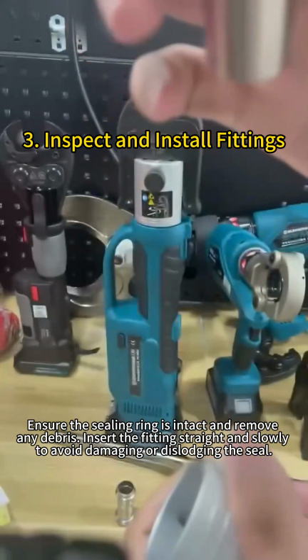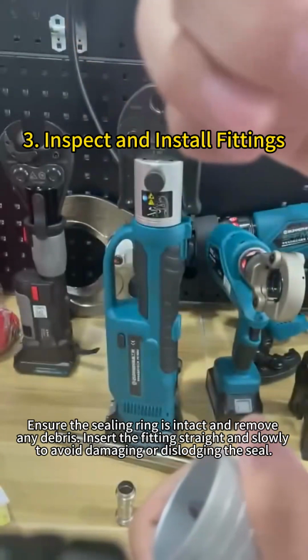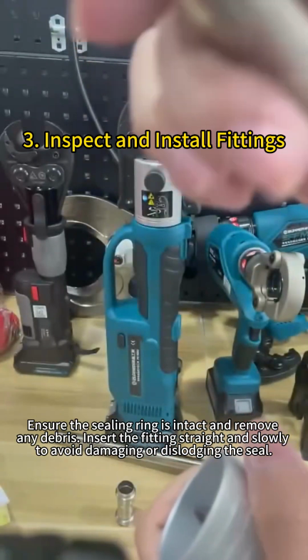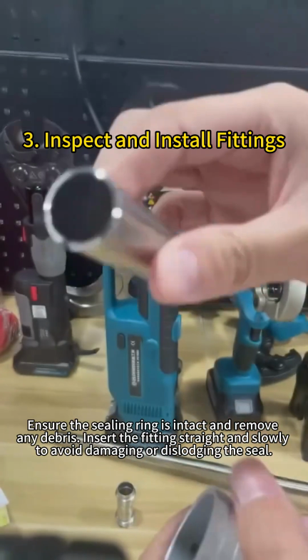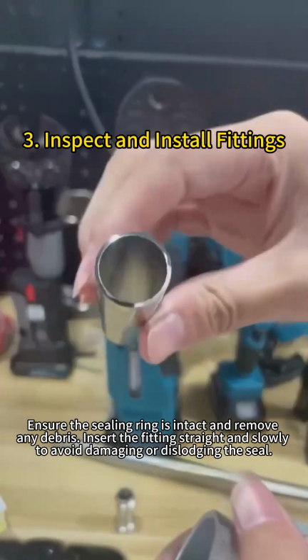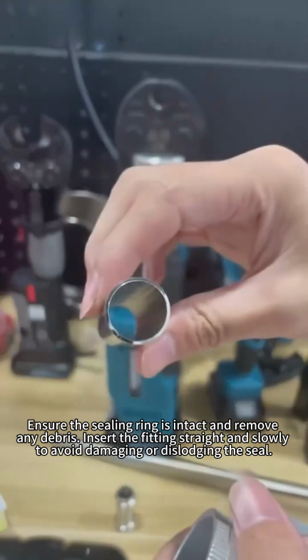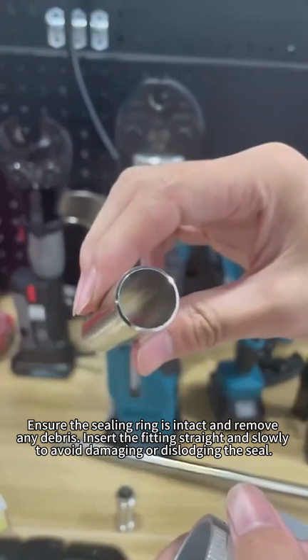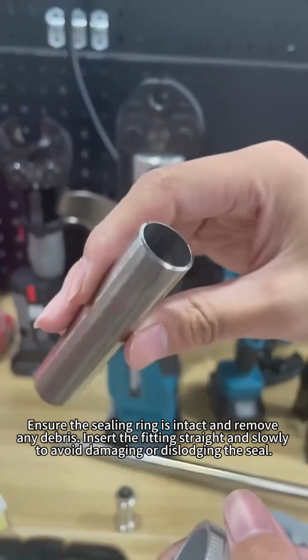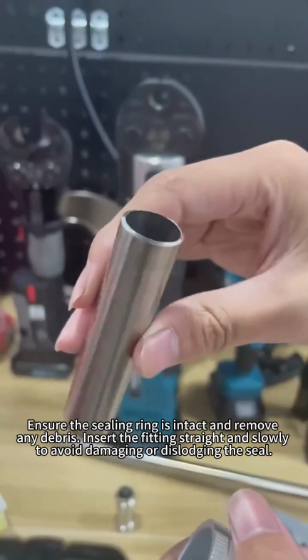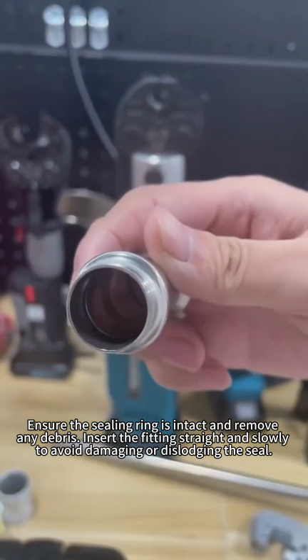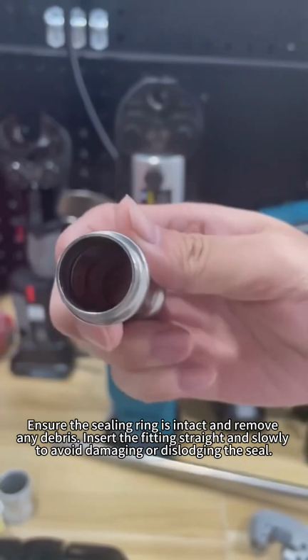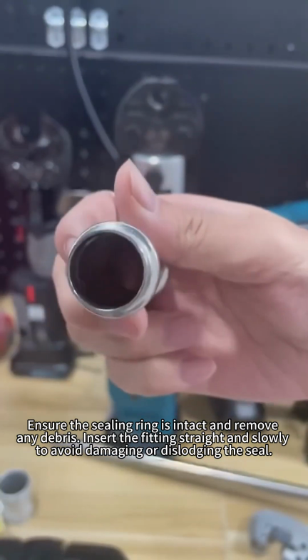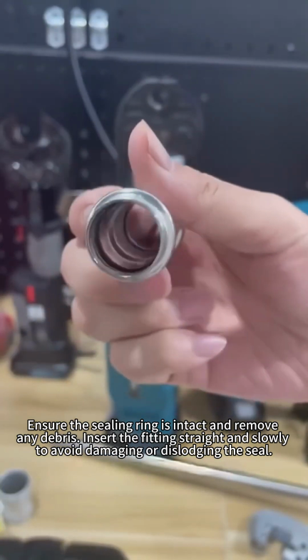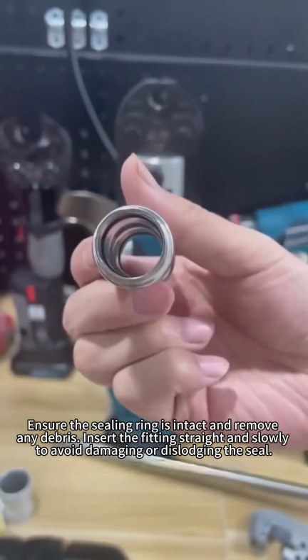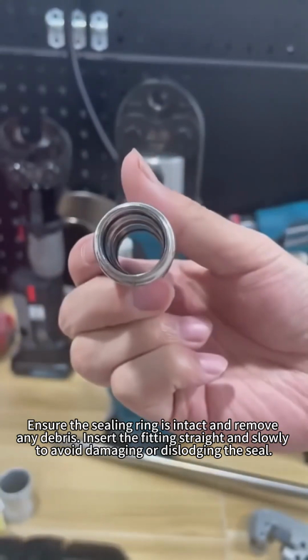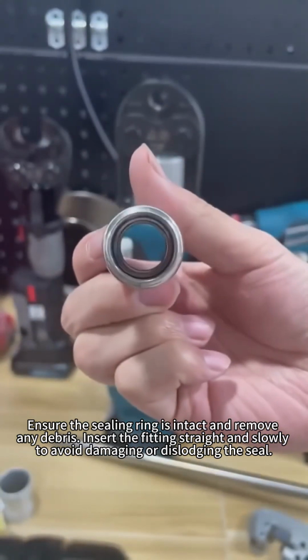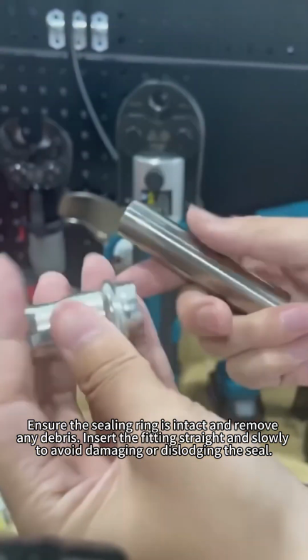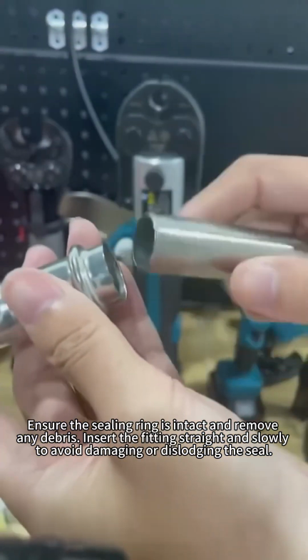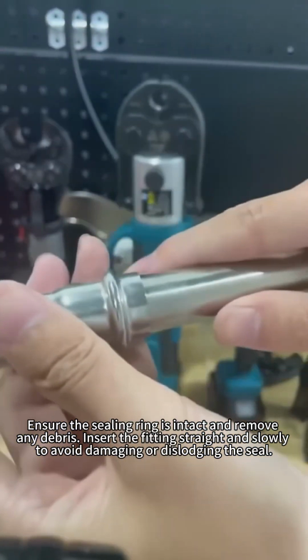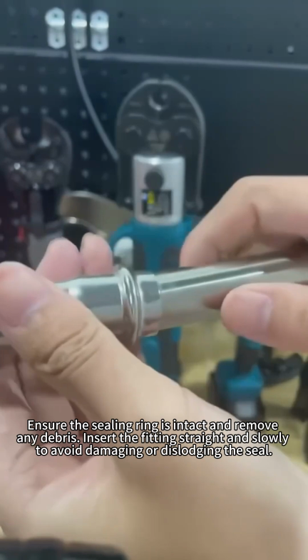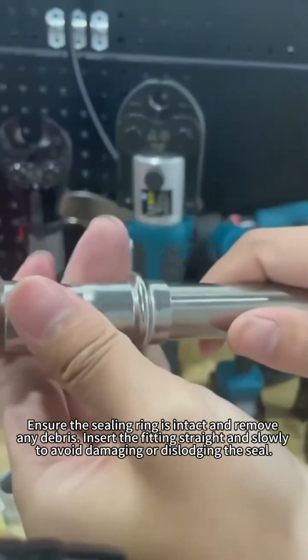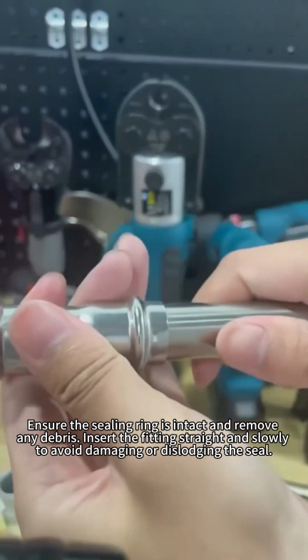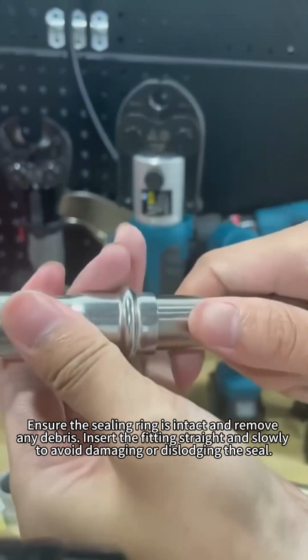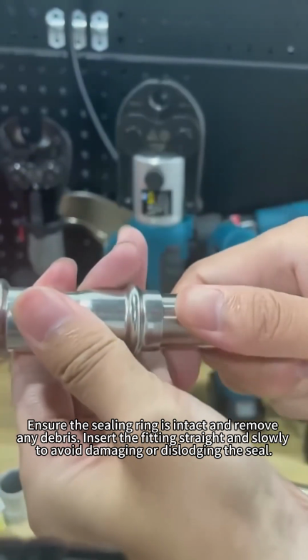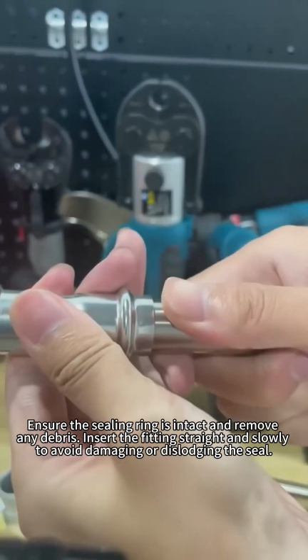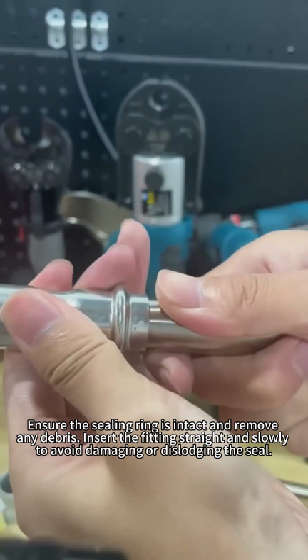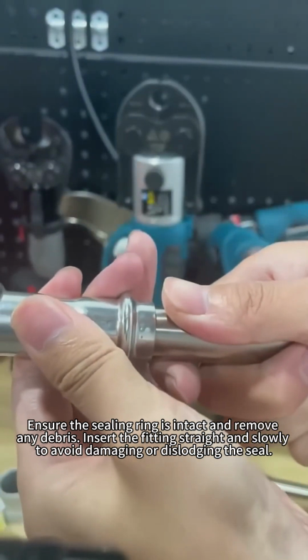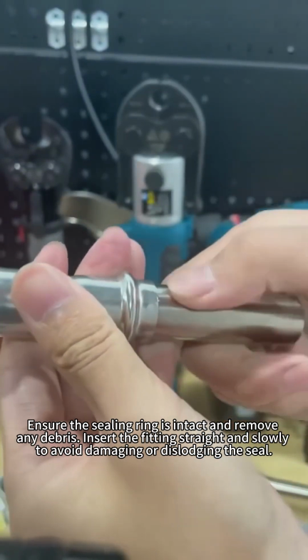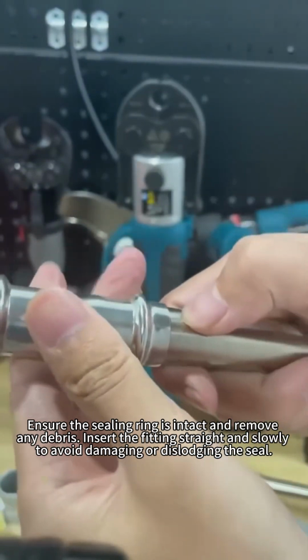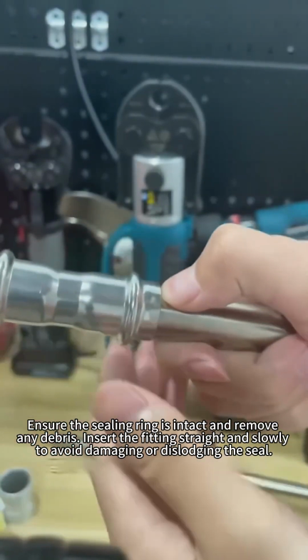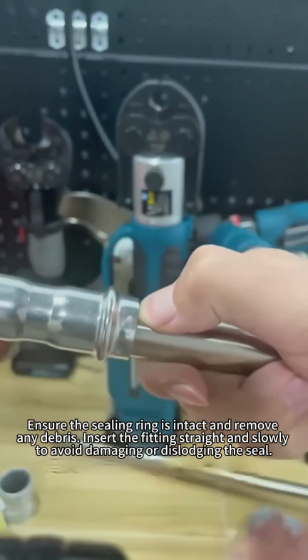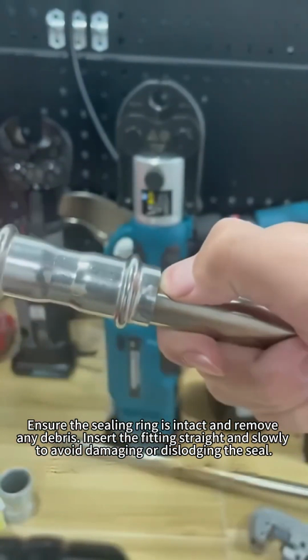Step 3: Inspect and install fittings. Ensure the sealing ring is intact and remove any debris. Insert the fitting straight and slowly to avoid damaging or dislodging the seal.